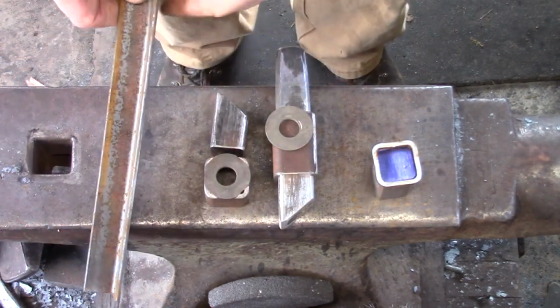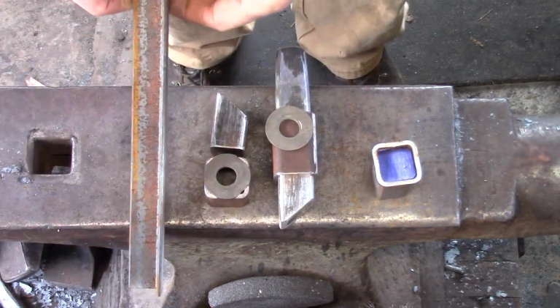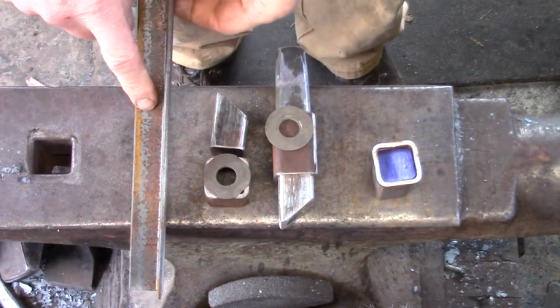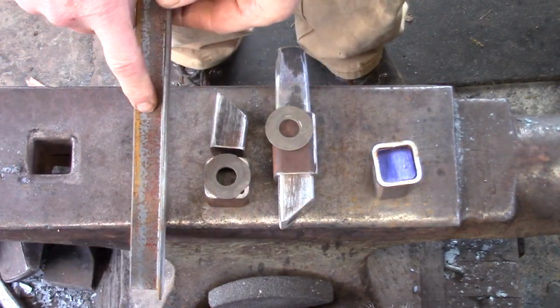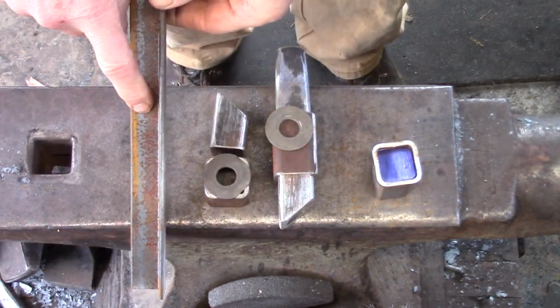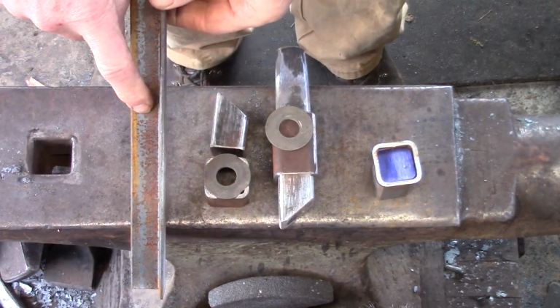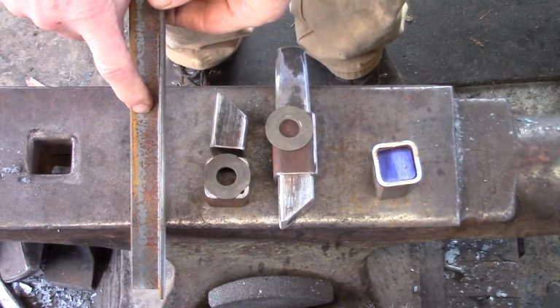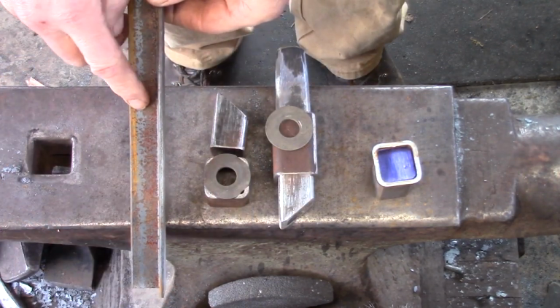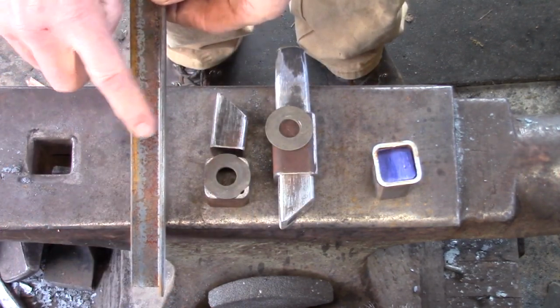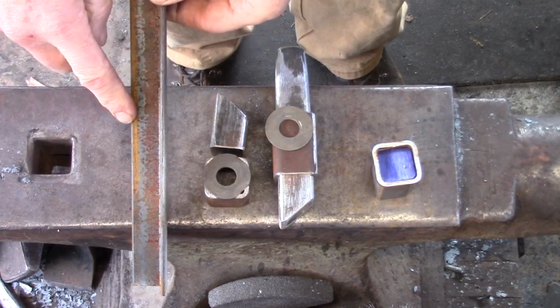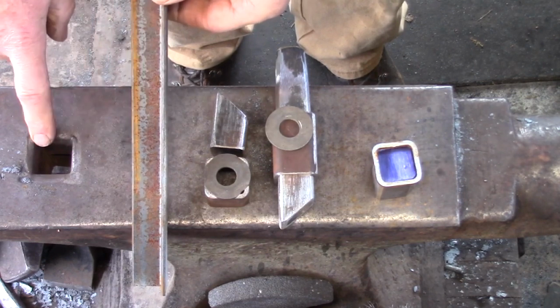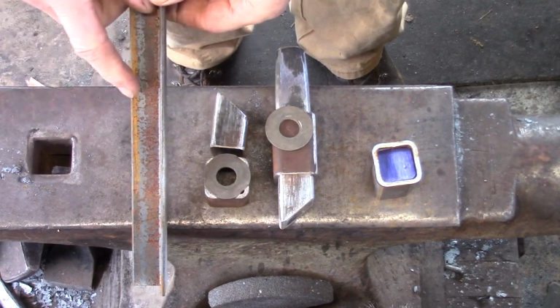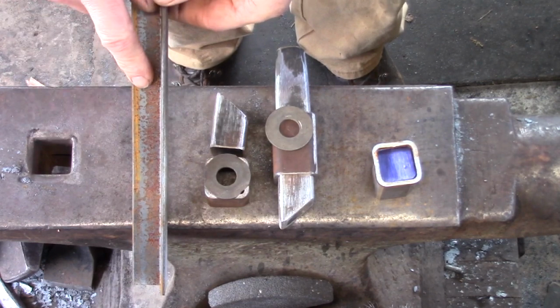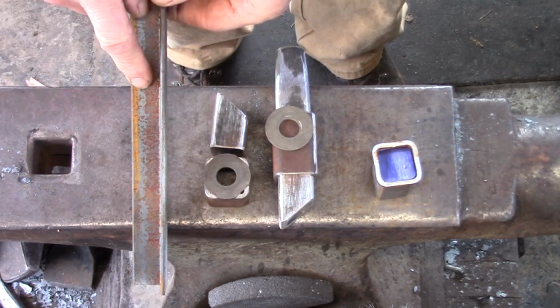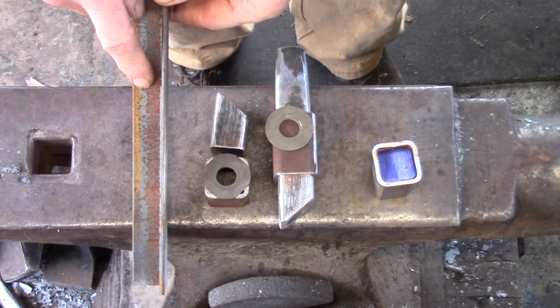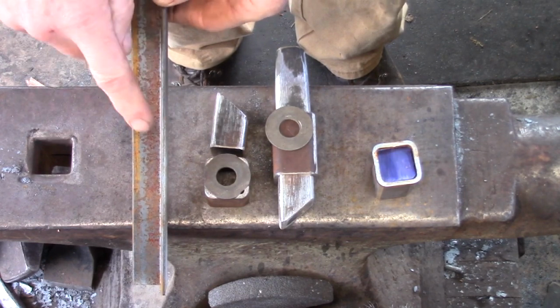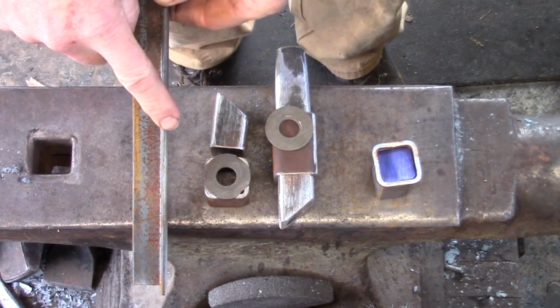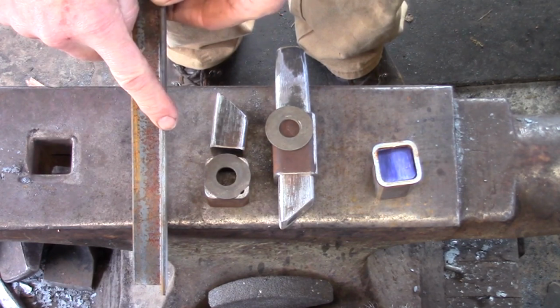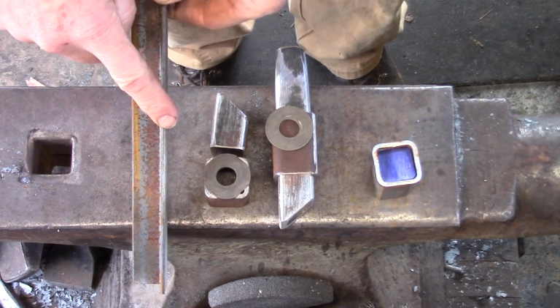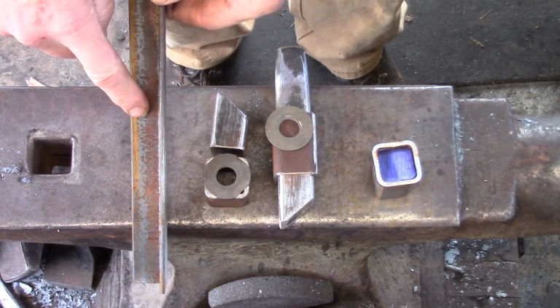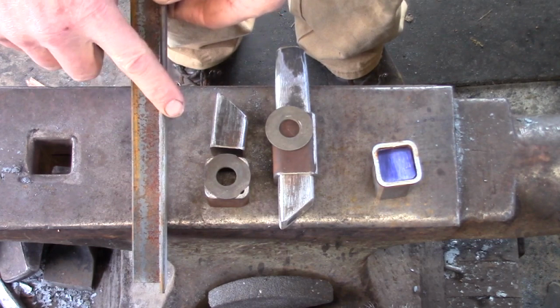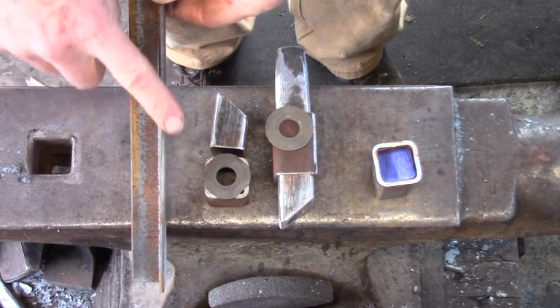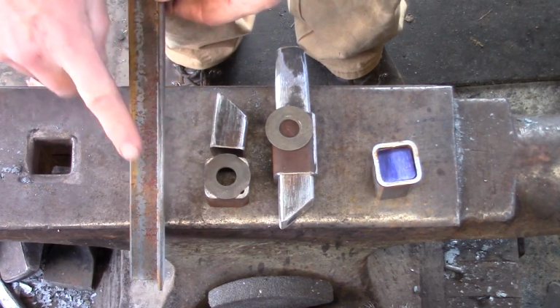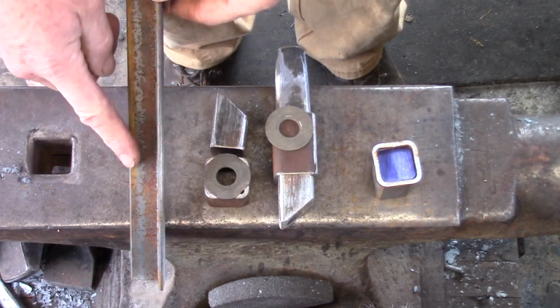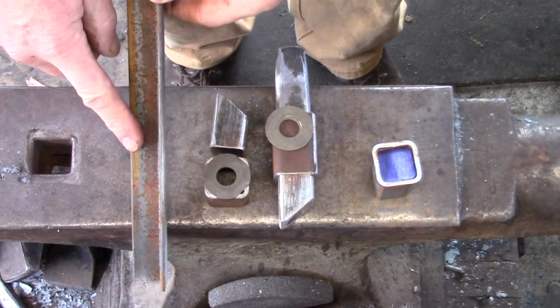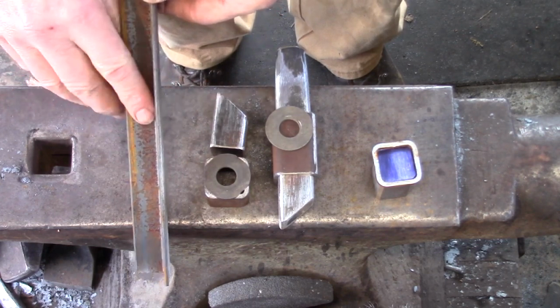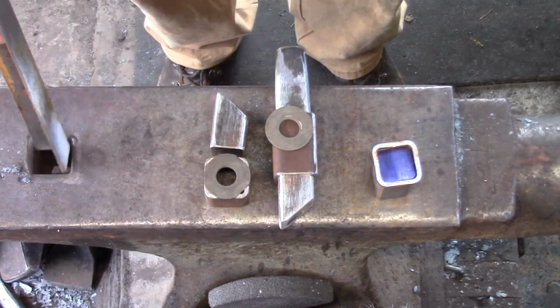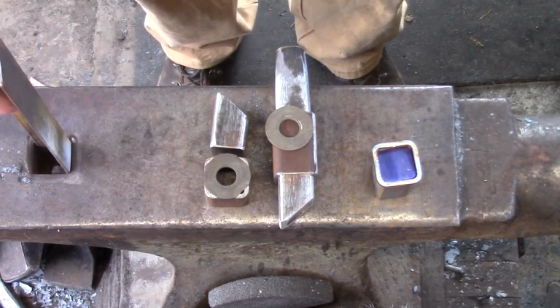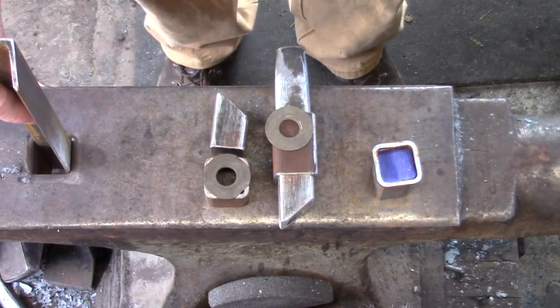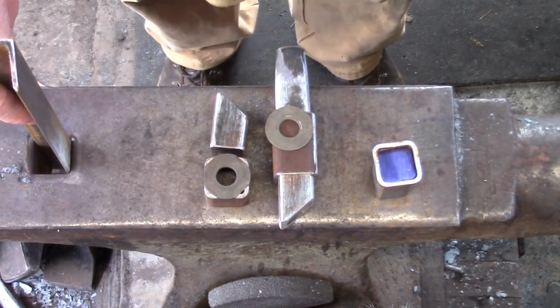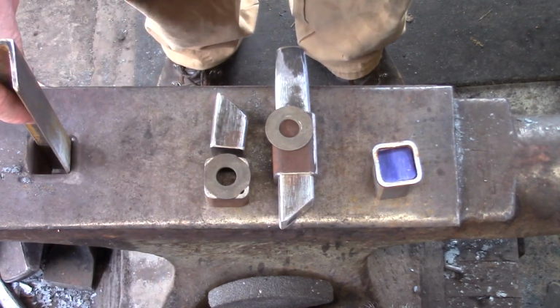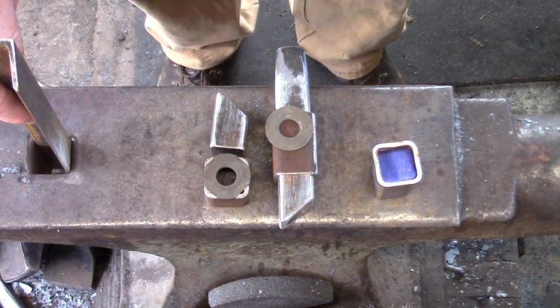For the hardy pin I'm choosing to use angle iron. This is one inch, and my hardy hole happens to be one inch so I'm lucky. The reason I choose angle iron is because it's easy to file or grind, and a lot quicker to get the precision fit into your hardy hole.